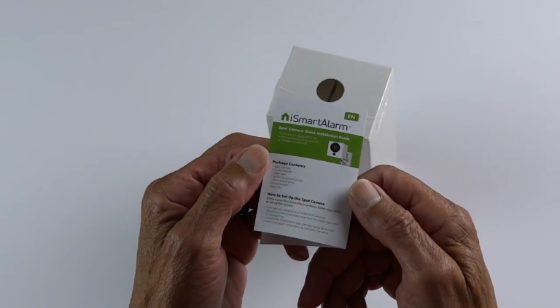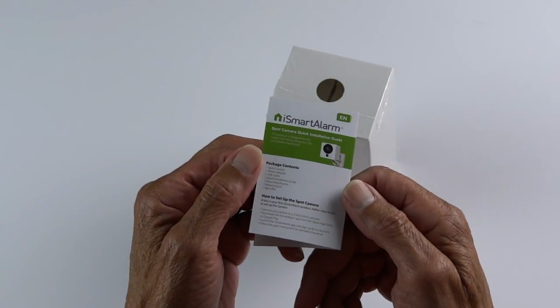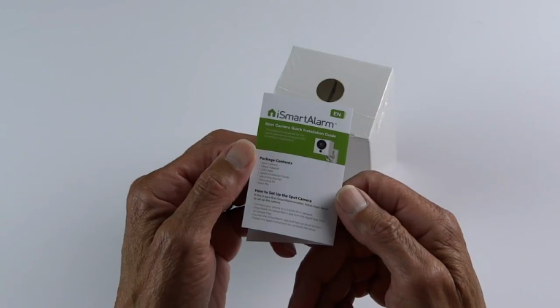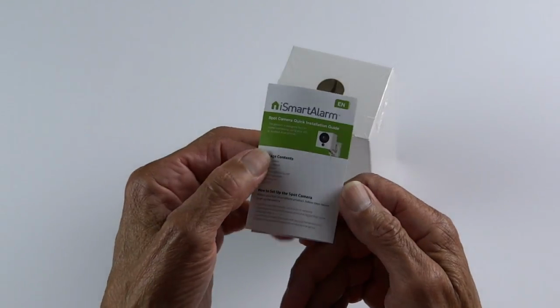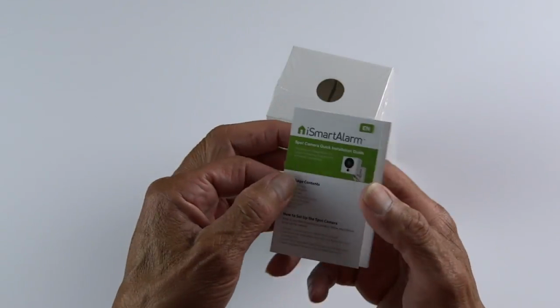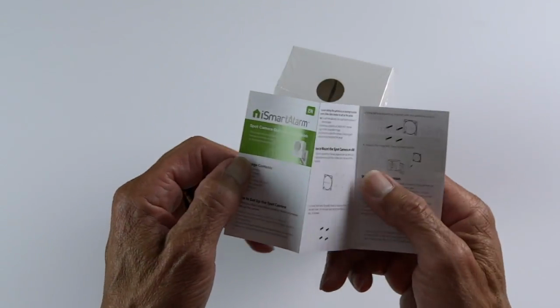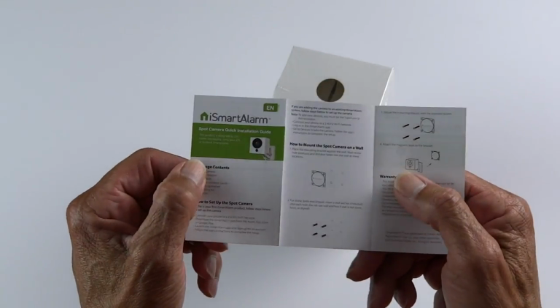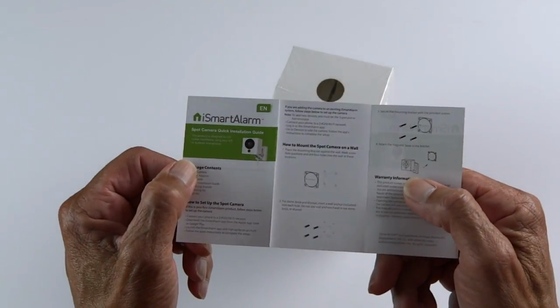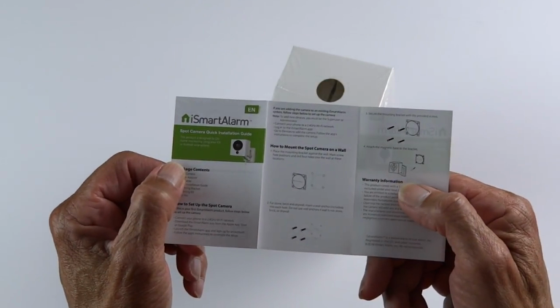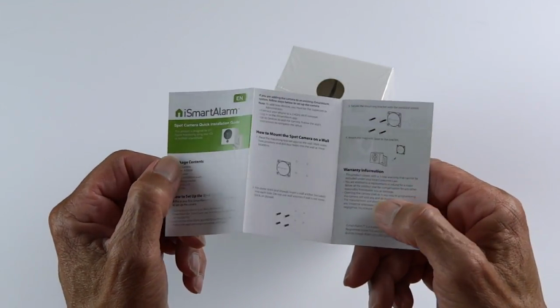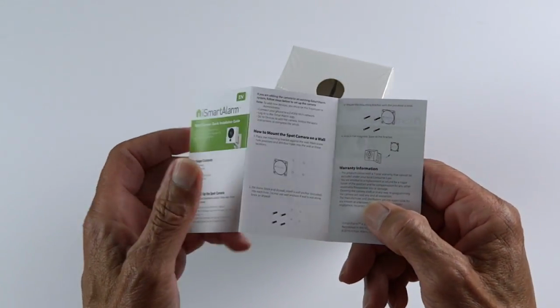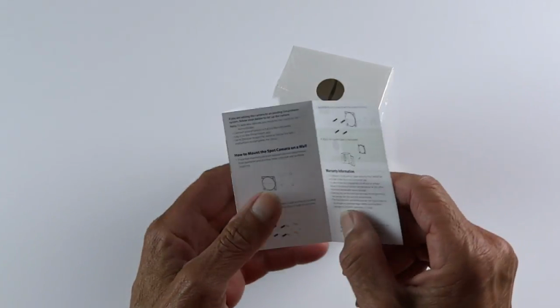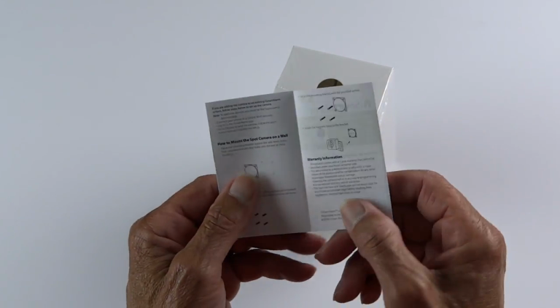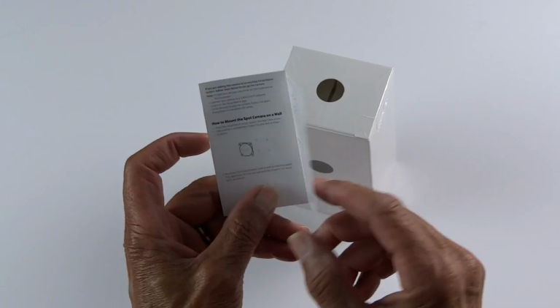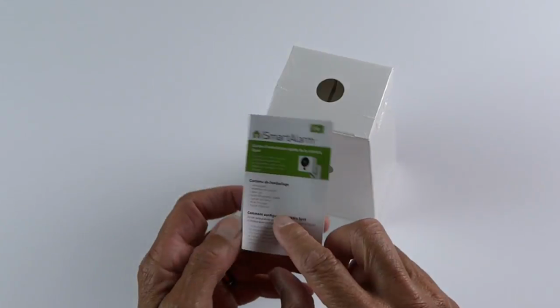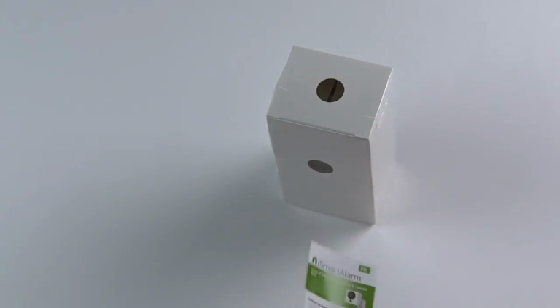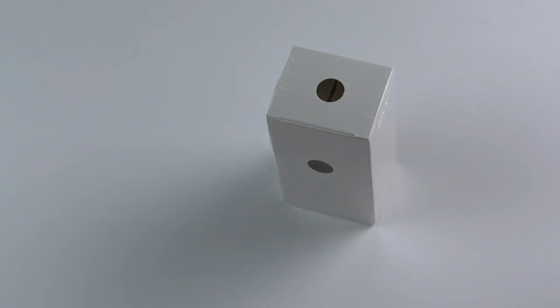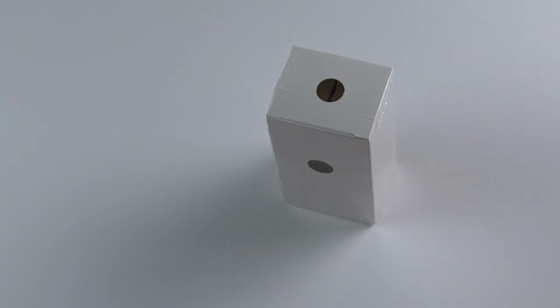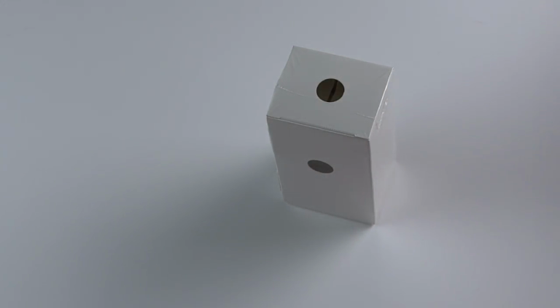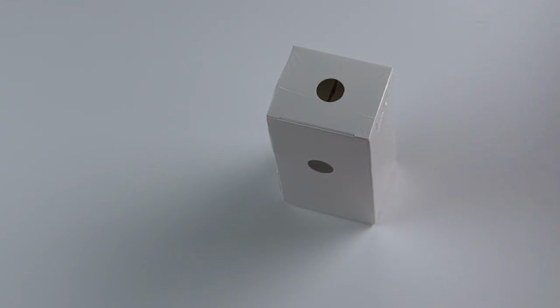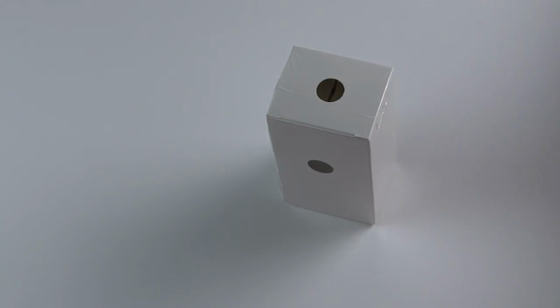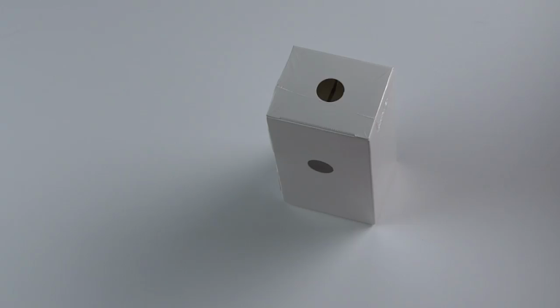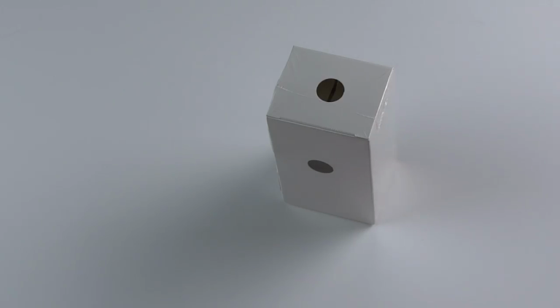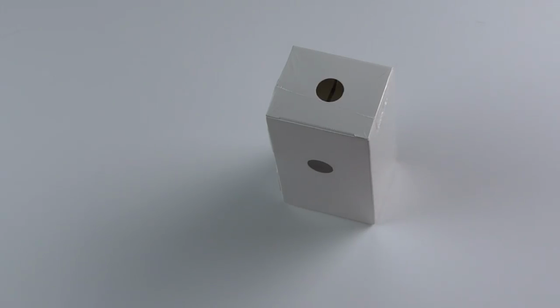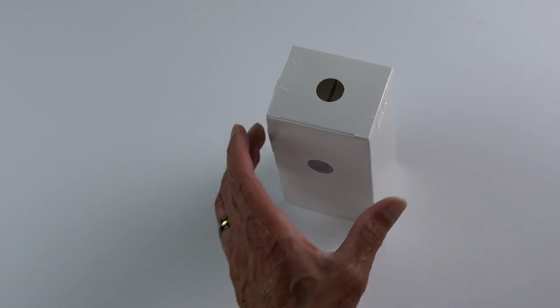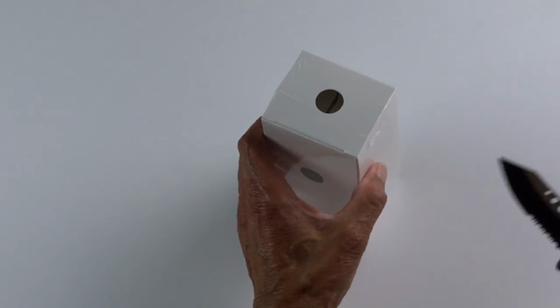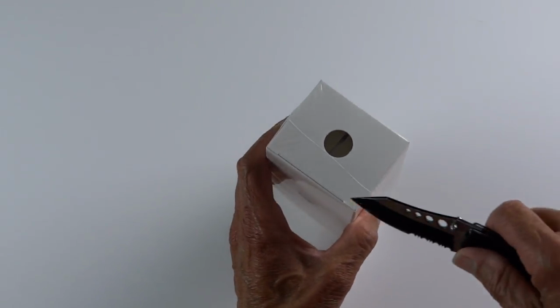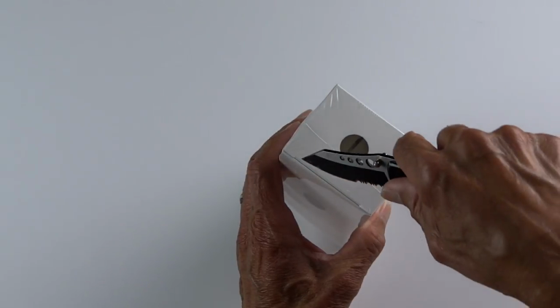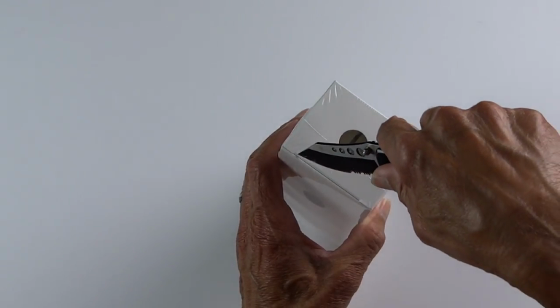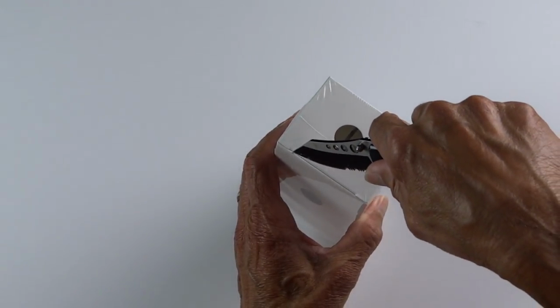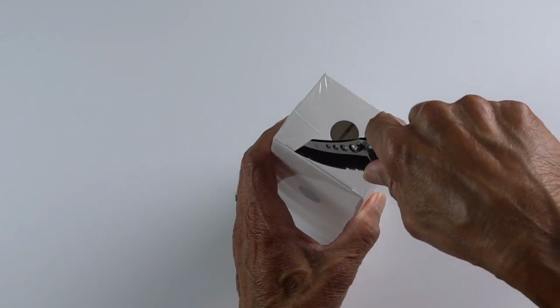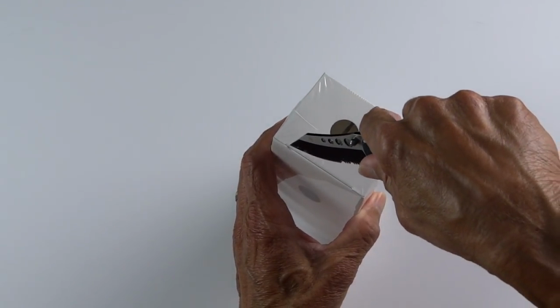There's the little pamphlet that comes with it. It's not very difficult to install as long as you follow the directions. You just load the iSmartAlarm app and you're good to go.